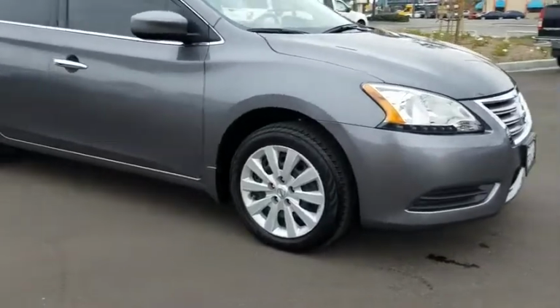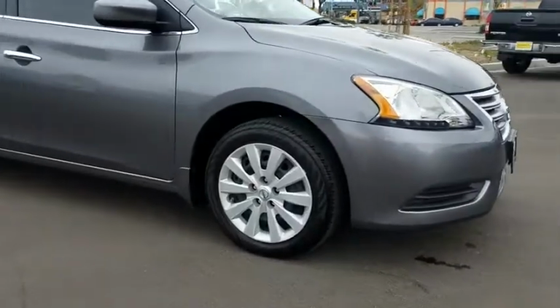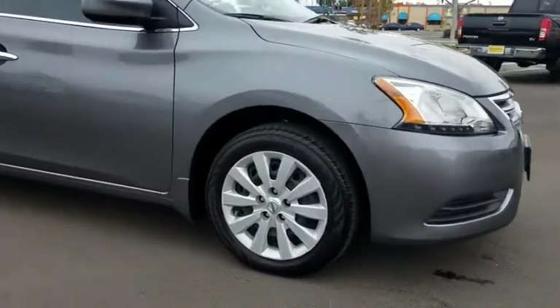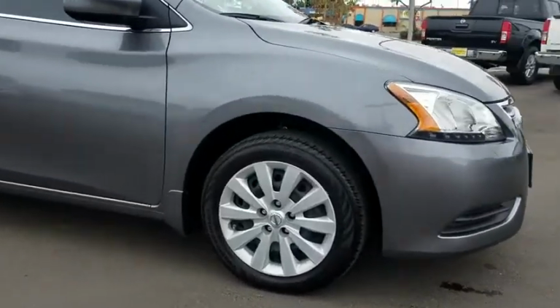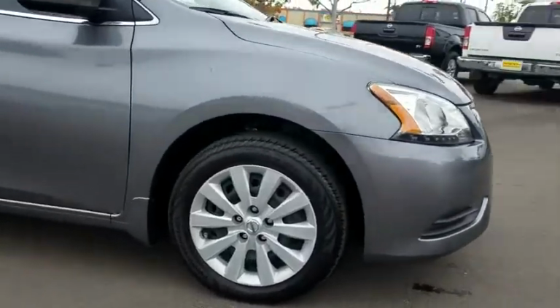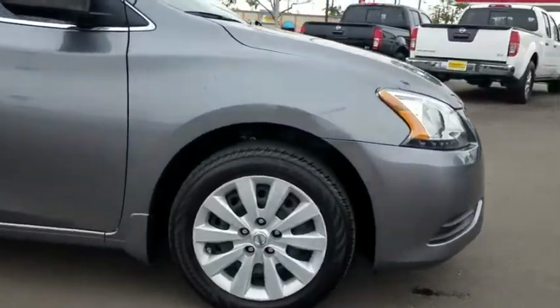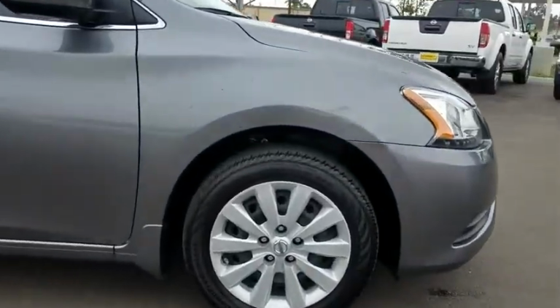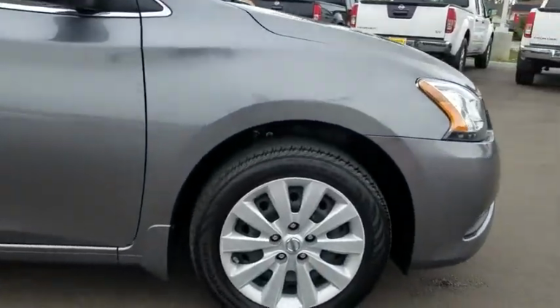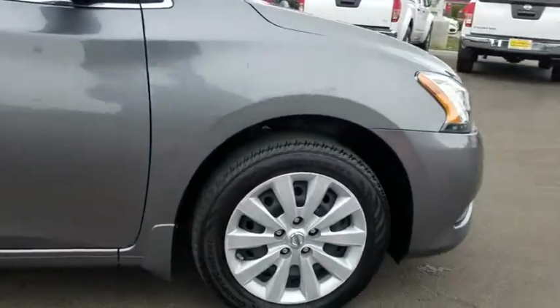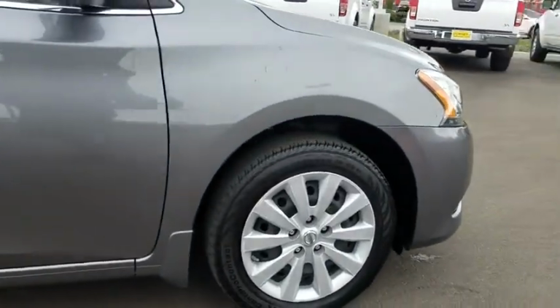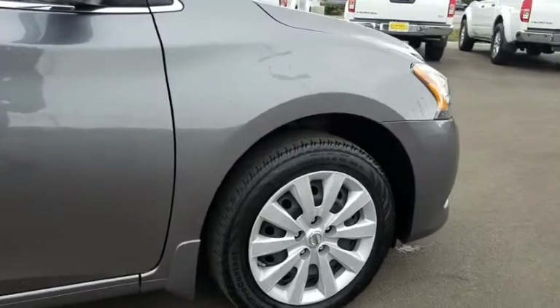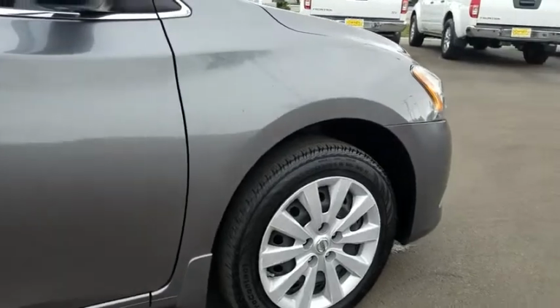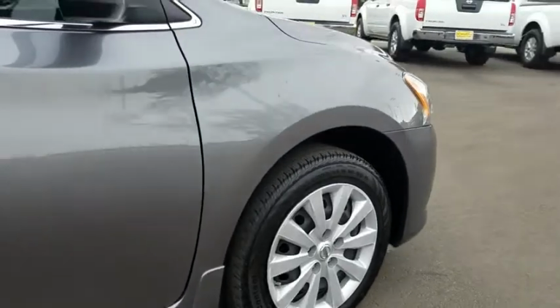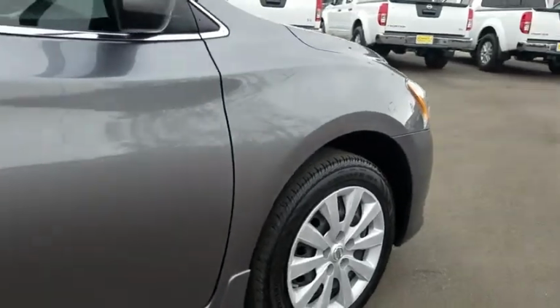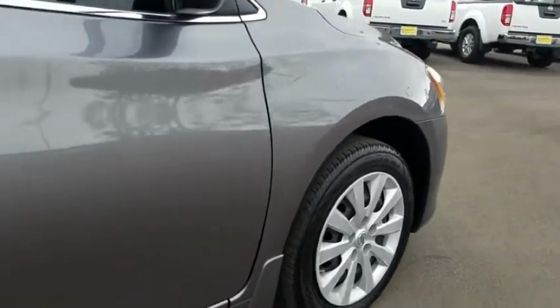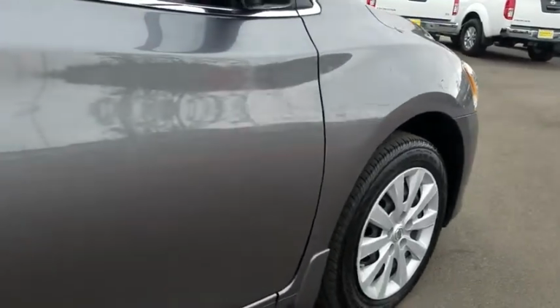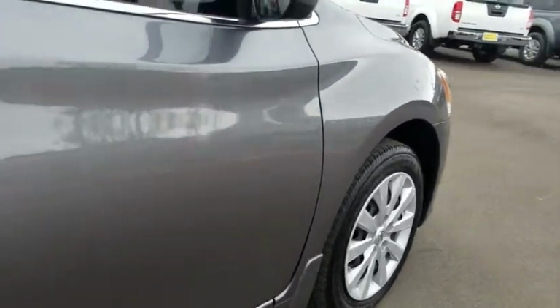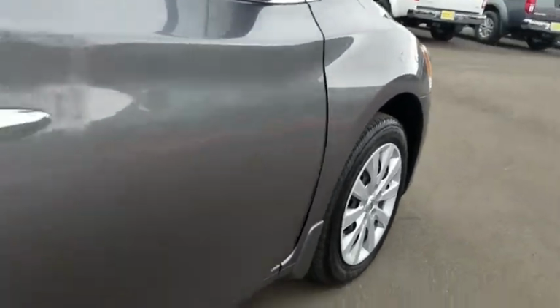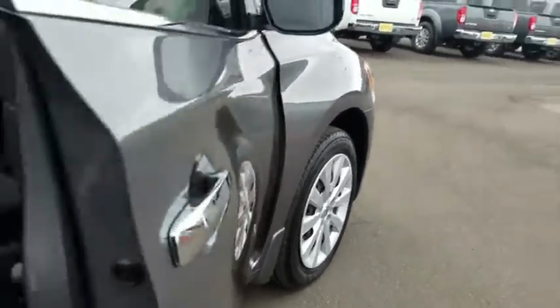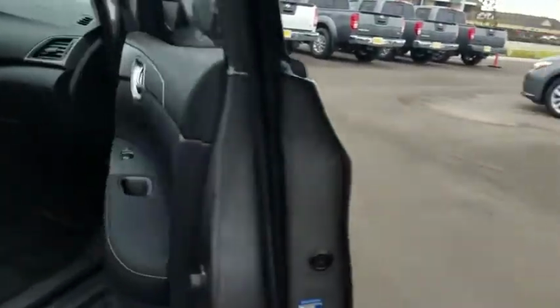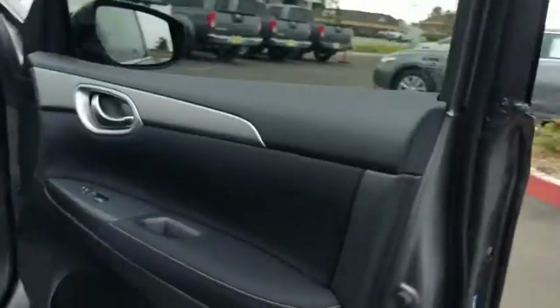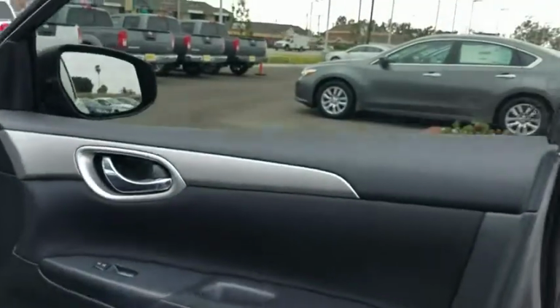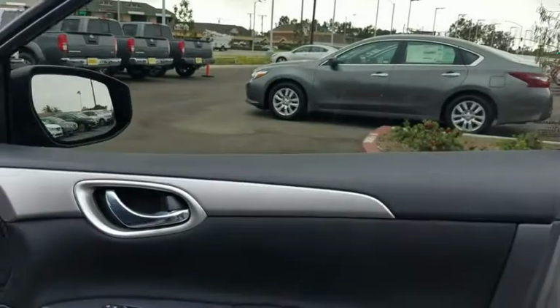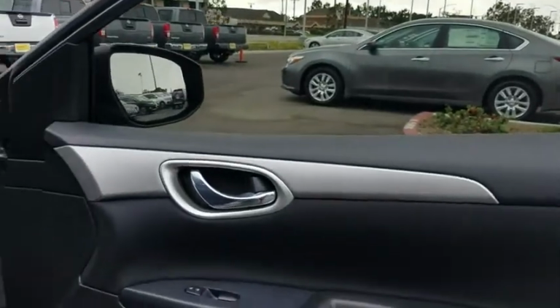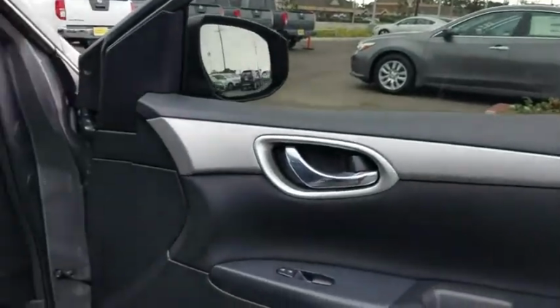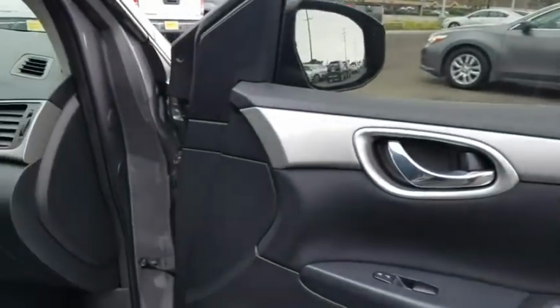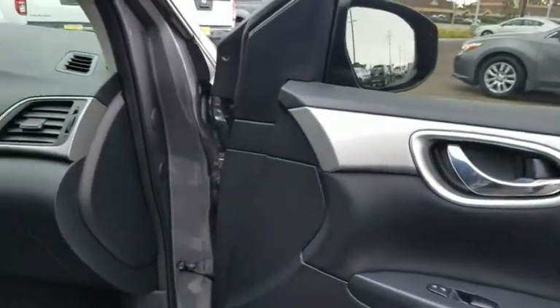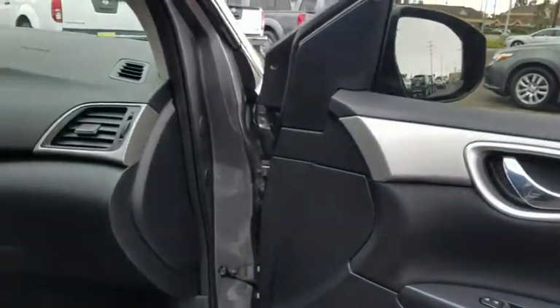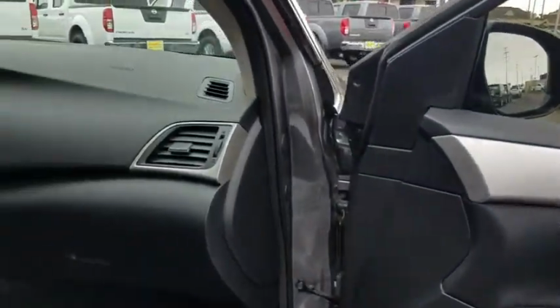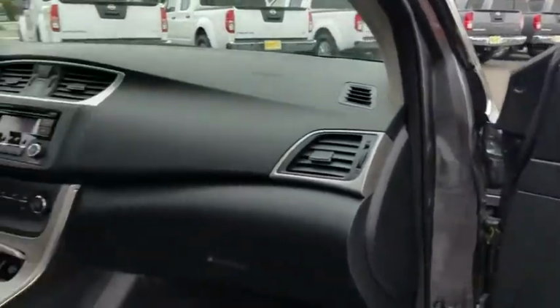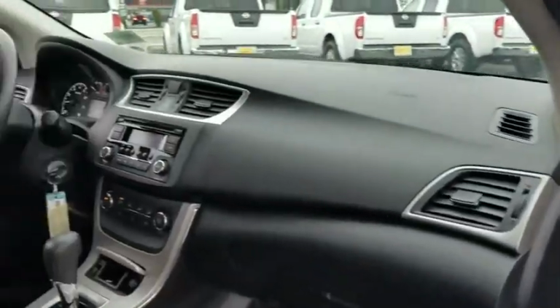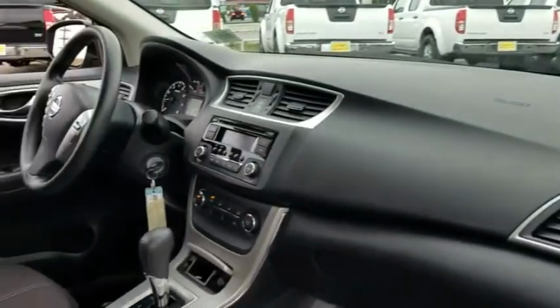Here are some of this vehicle's great options: stability control, traction control, anti-lock braking system, steering wheel audio controls, keyless entry, Bluetooth, adjustable steering wheel, power steering, cruise control, rear defrost.